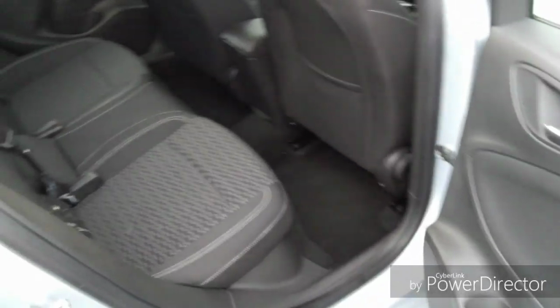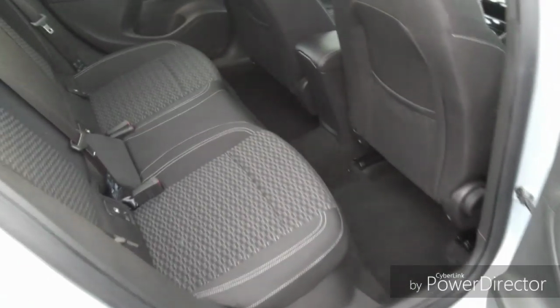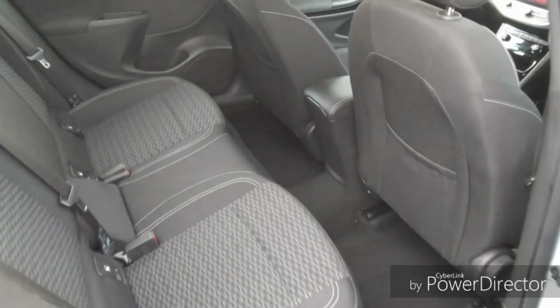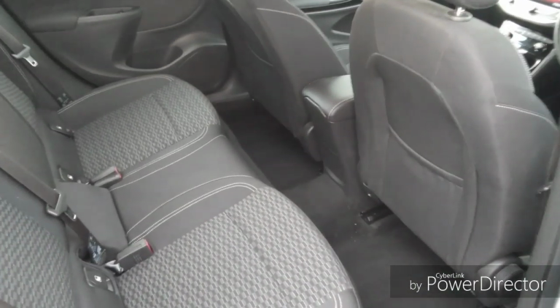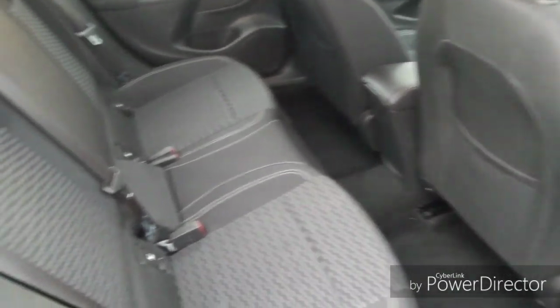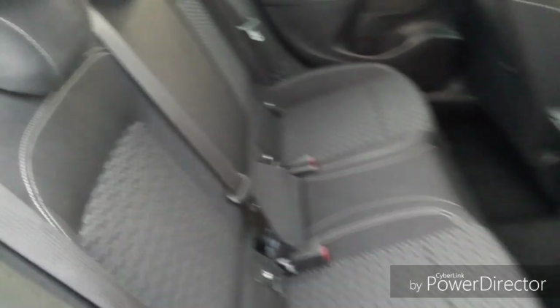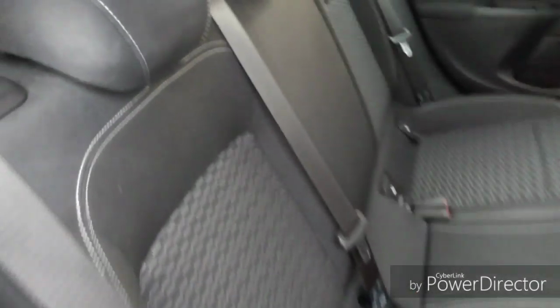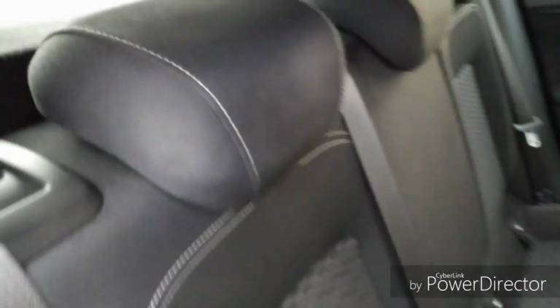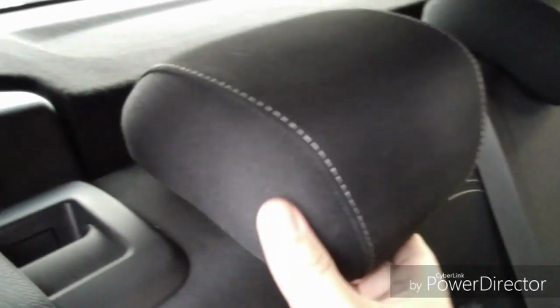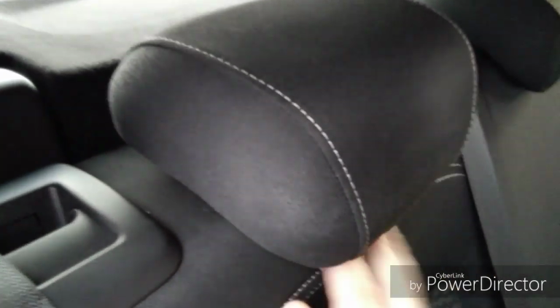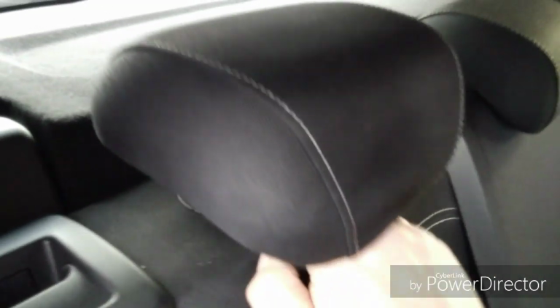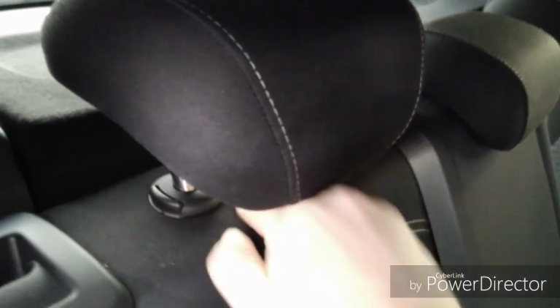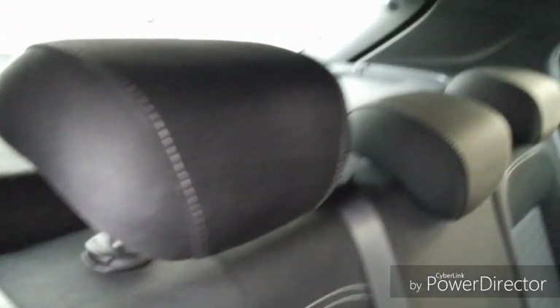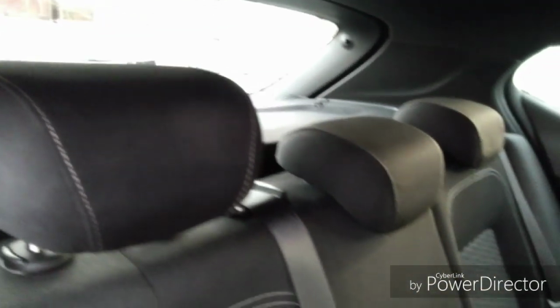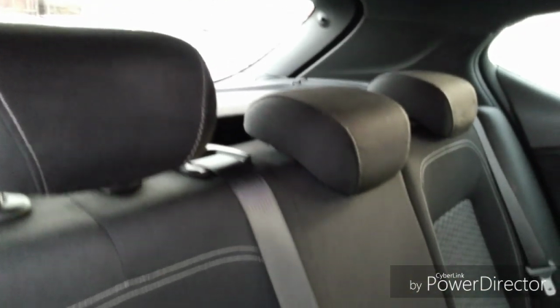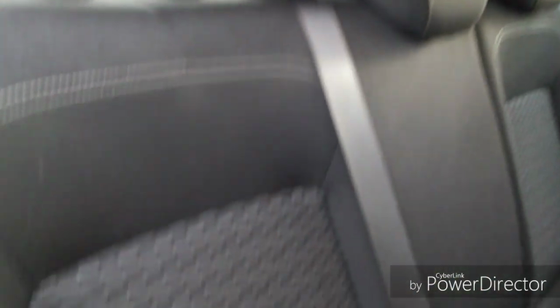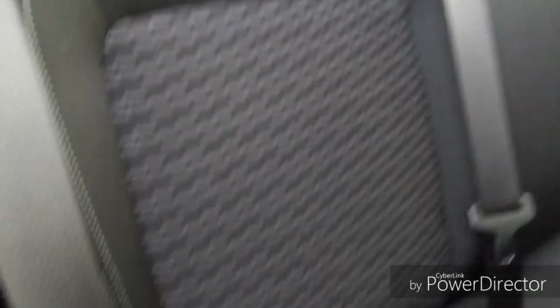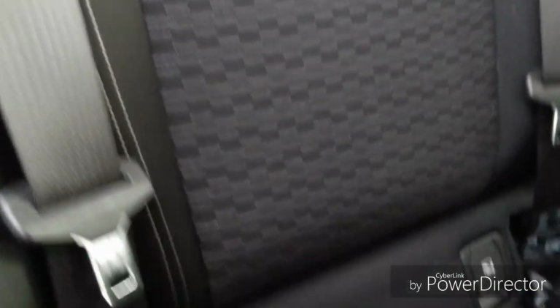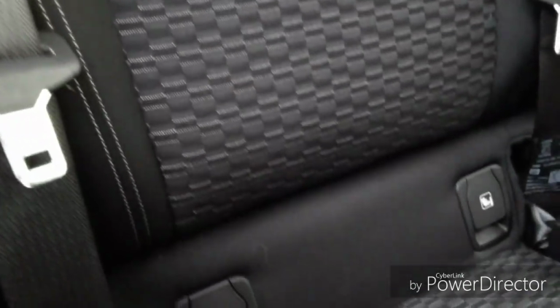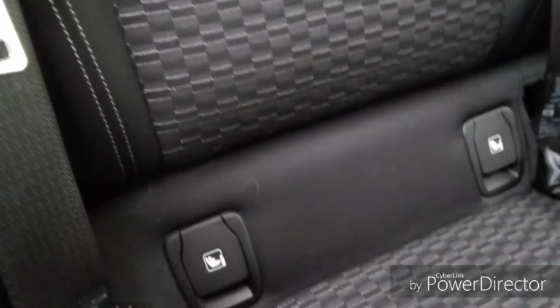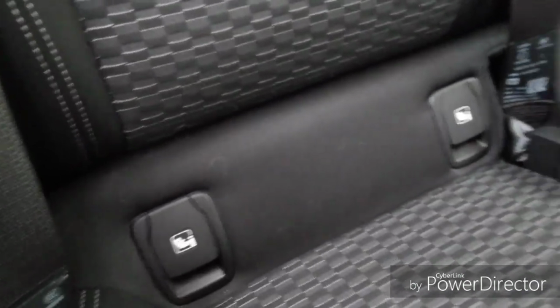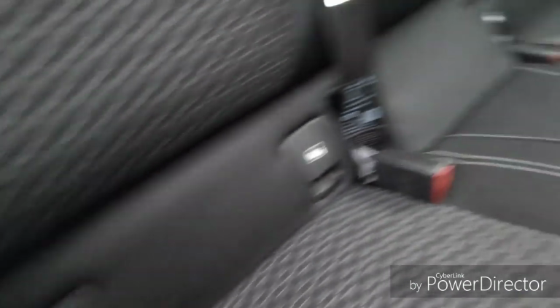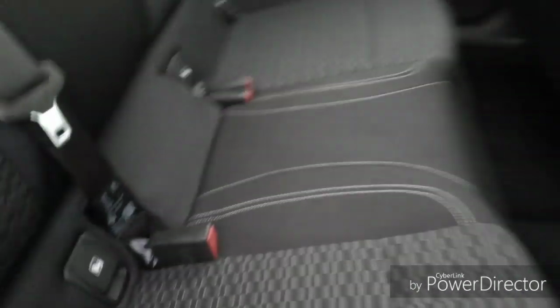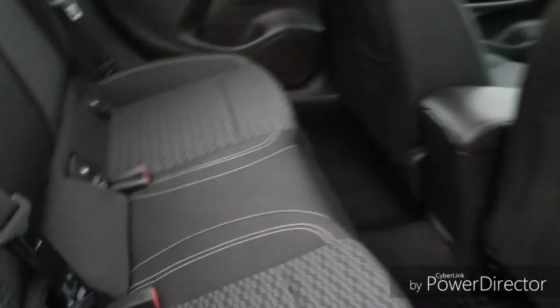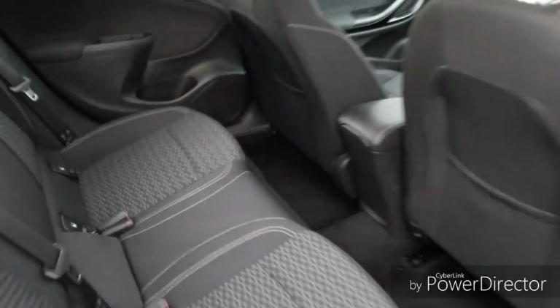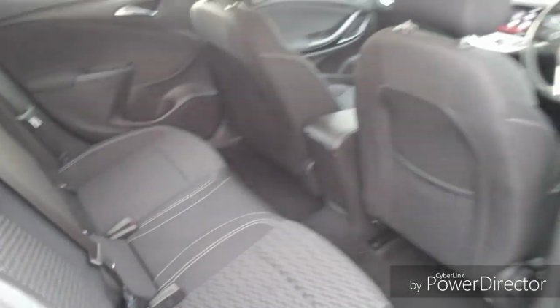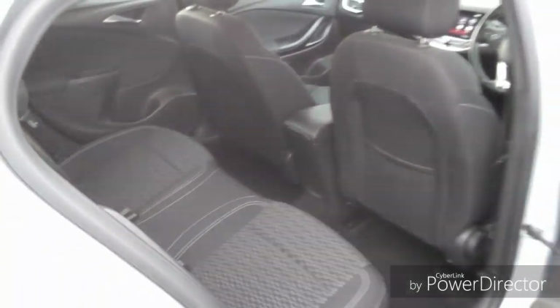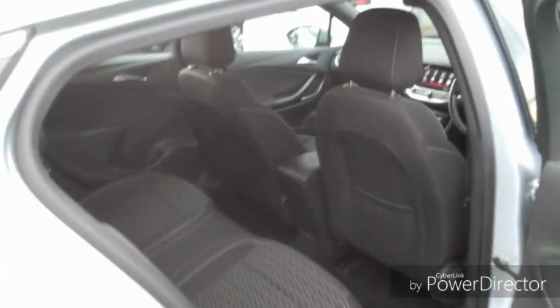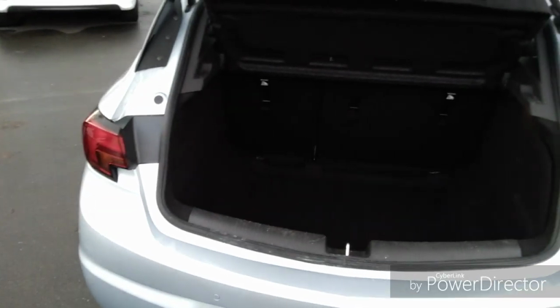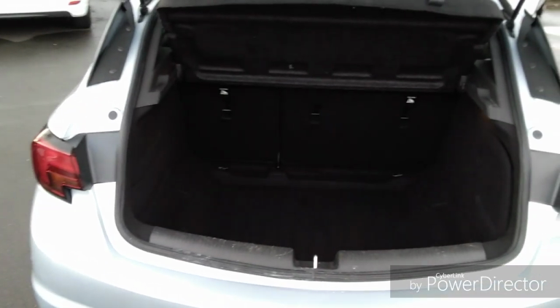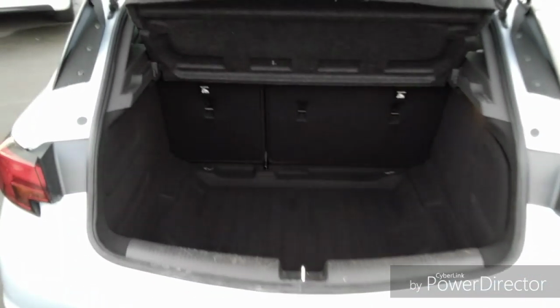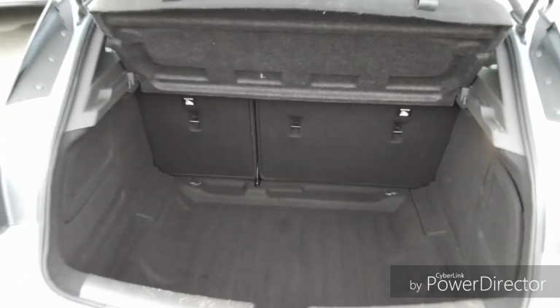Moving into the rear, we have three very spacious seats with adjustable headrests. We also have isofix points to connect your child or baby seat more securely, as well as magazine storage on the back of both the driver and passenger seat.